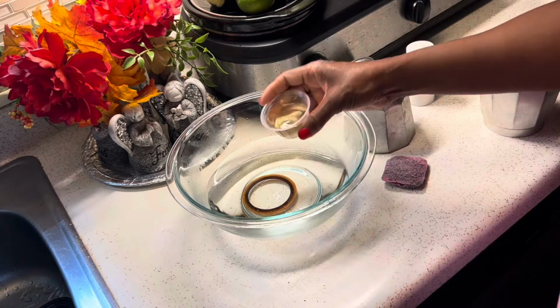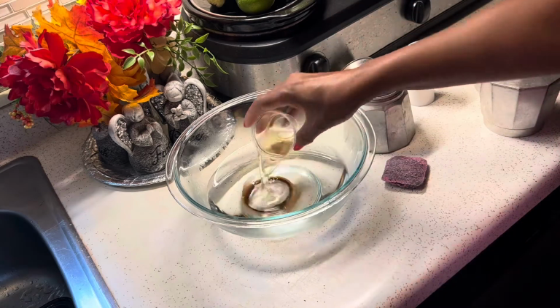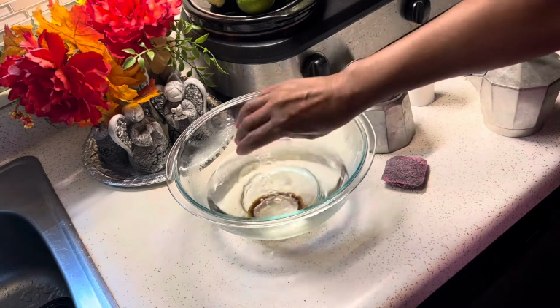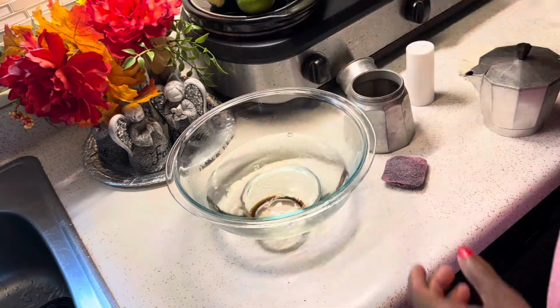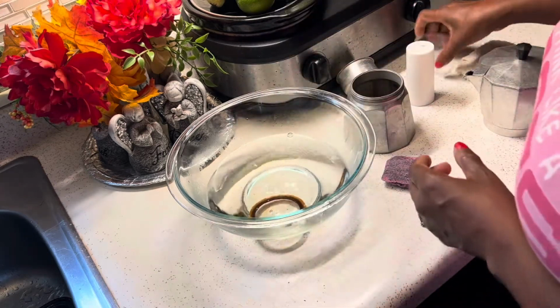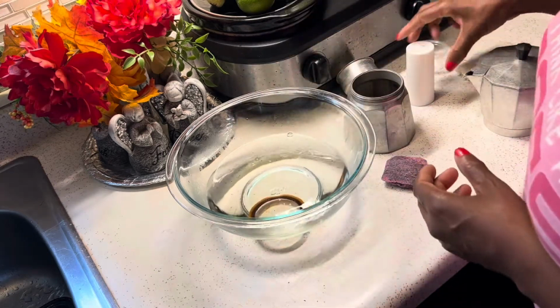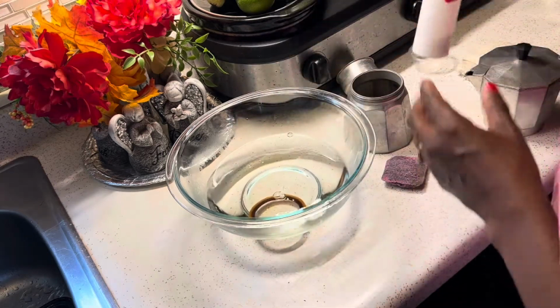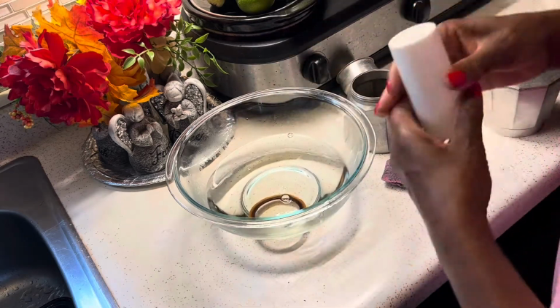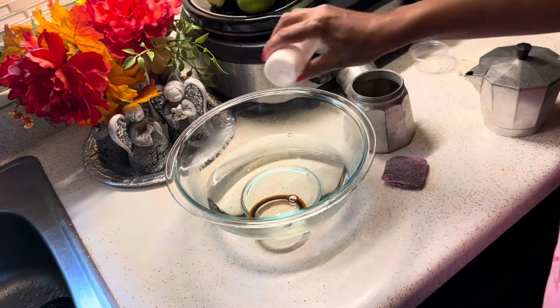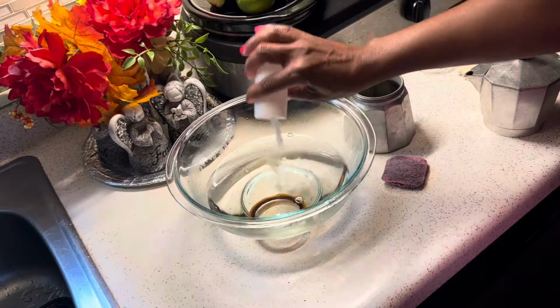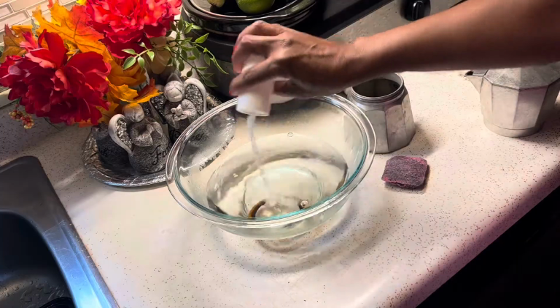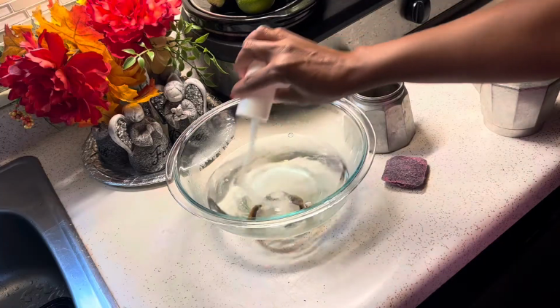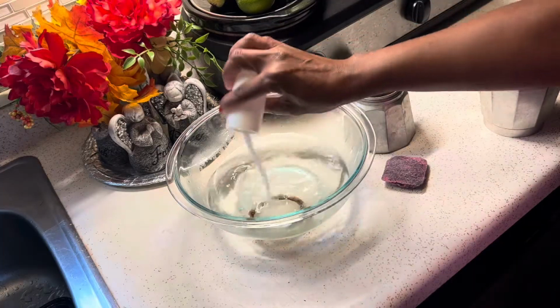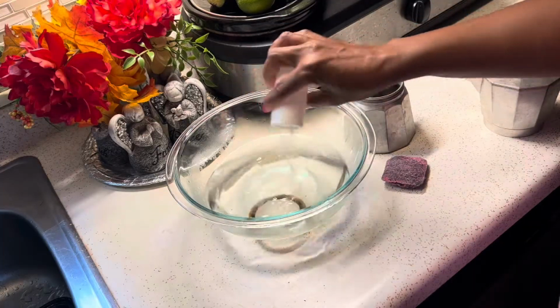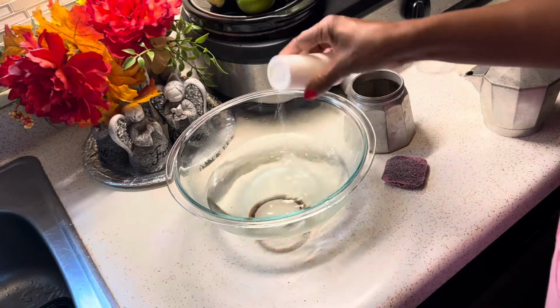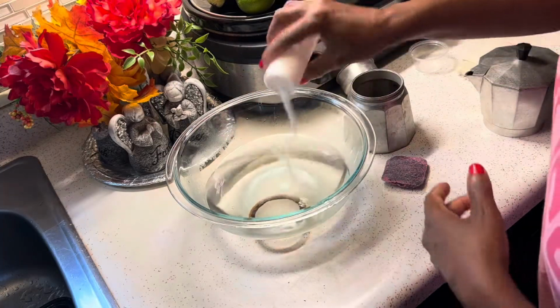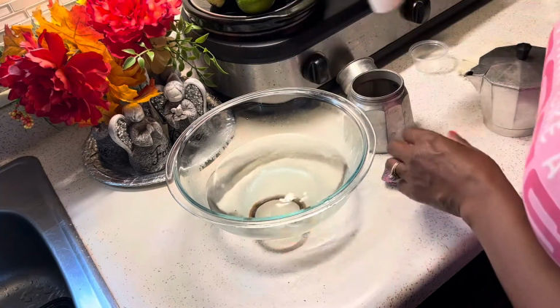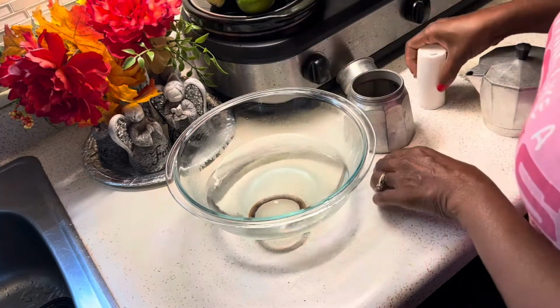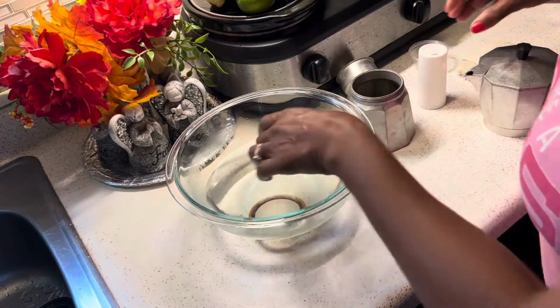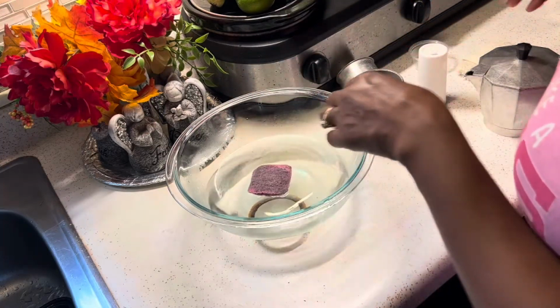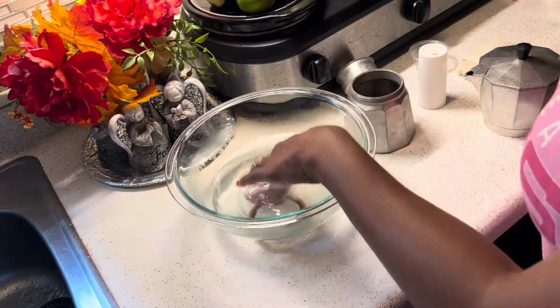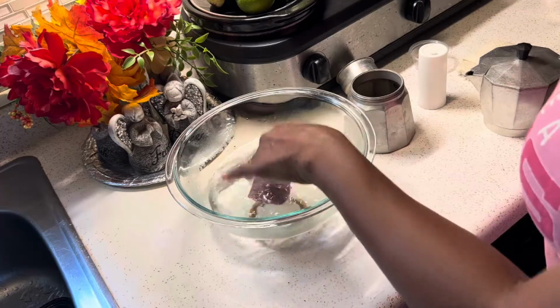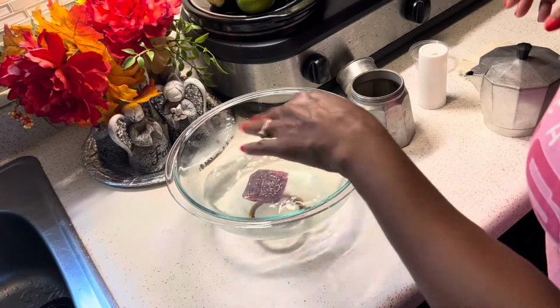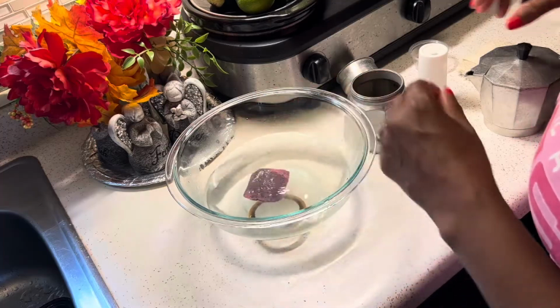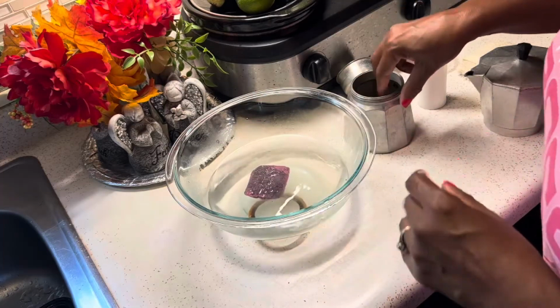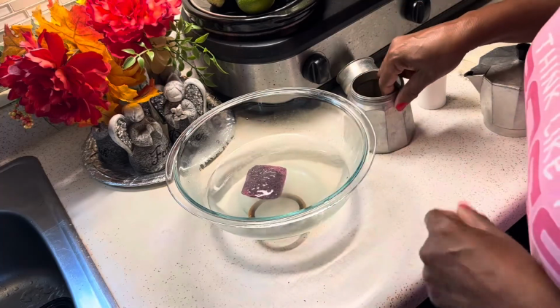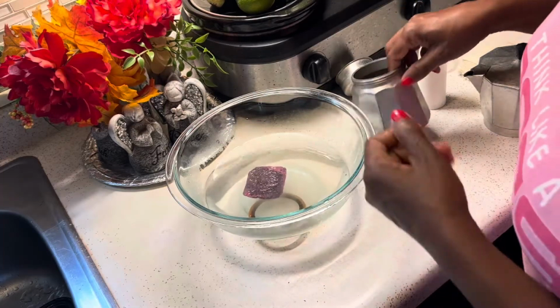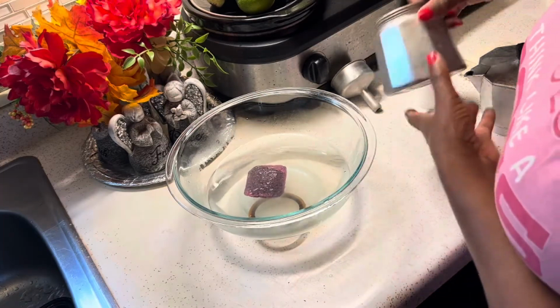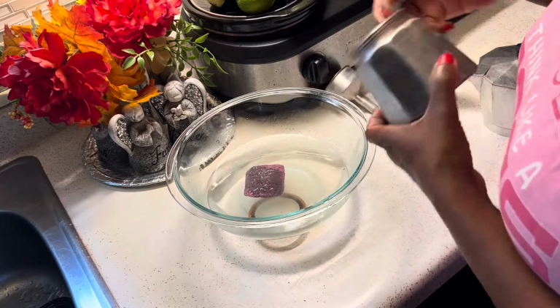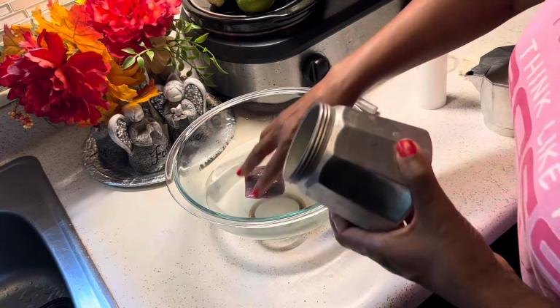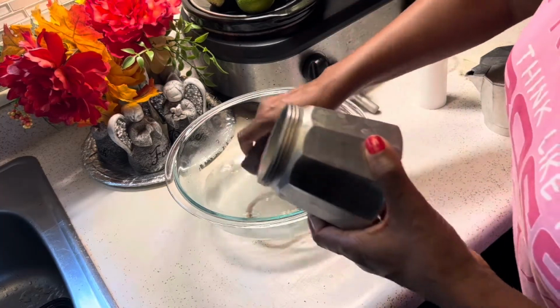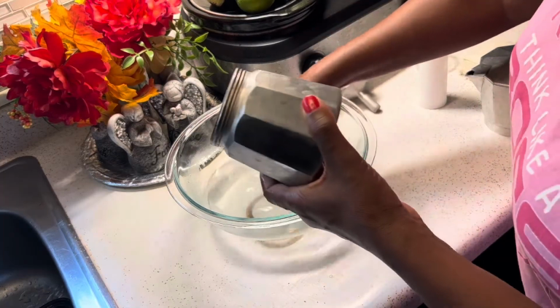So I'm adding my vinegar — two tablespoons of vinegar, and you can add more if you want. And I'm just pouring as much table salt as I think I'm going to need. Then I'm adding my brillo pad just to soften it up and wet it a little.